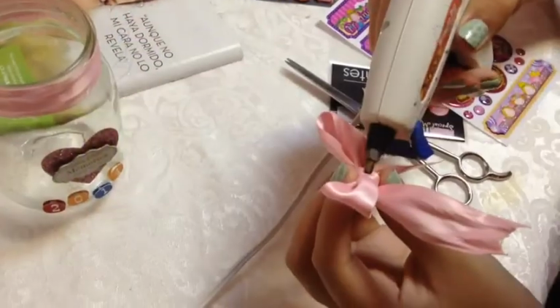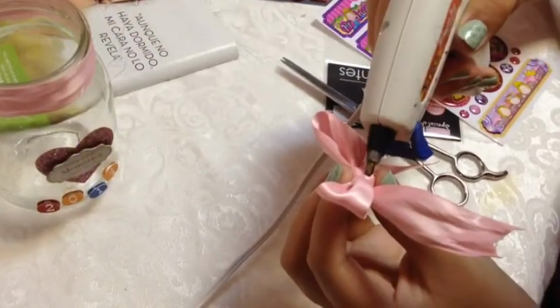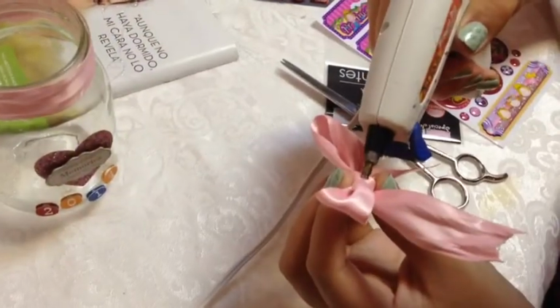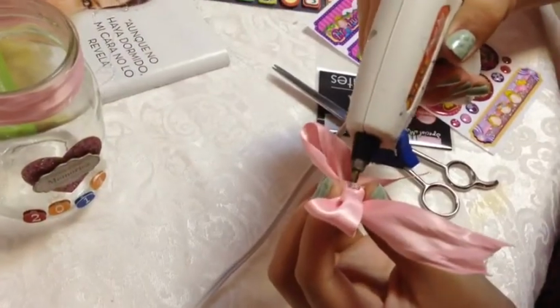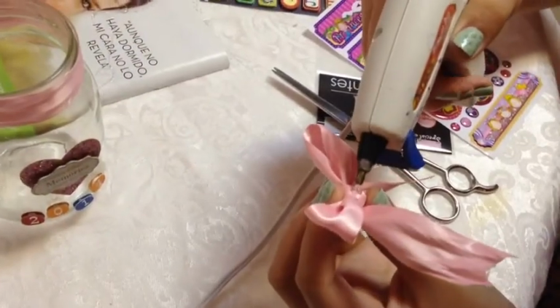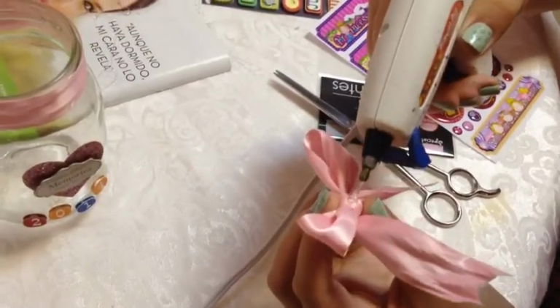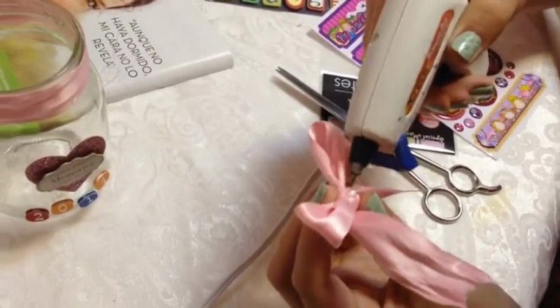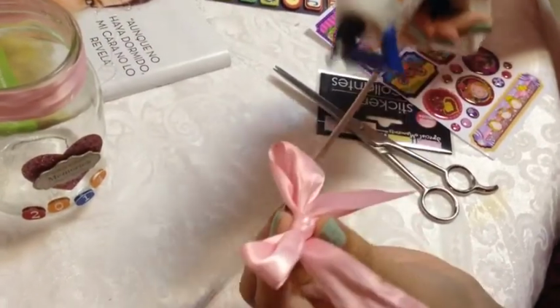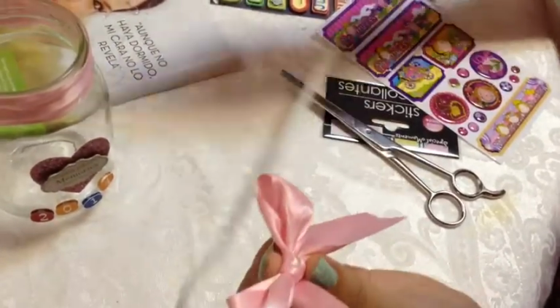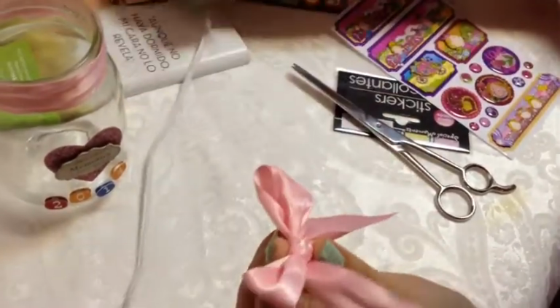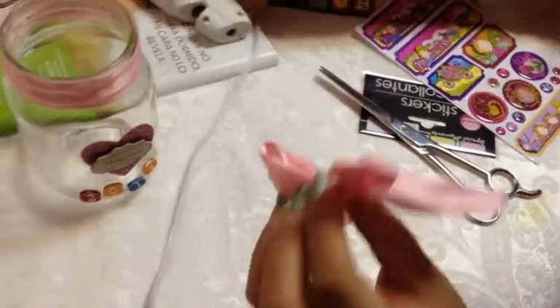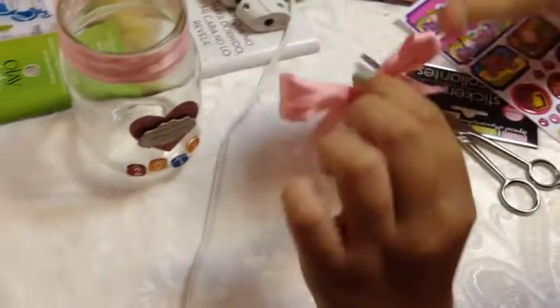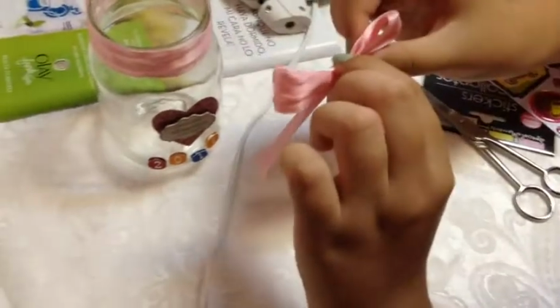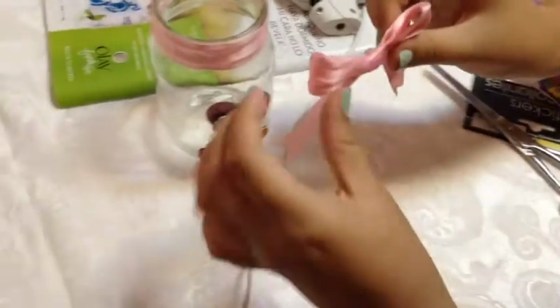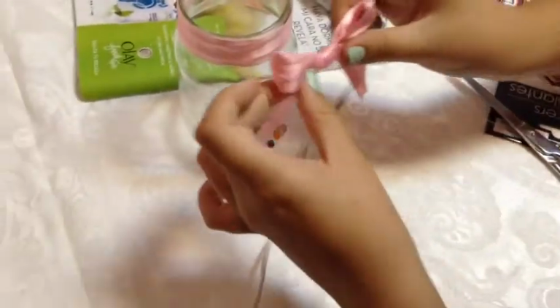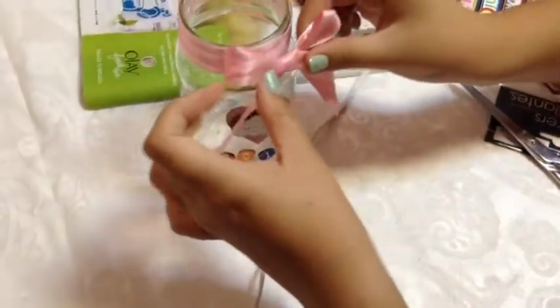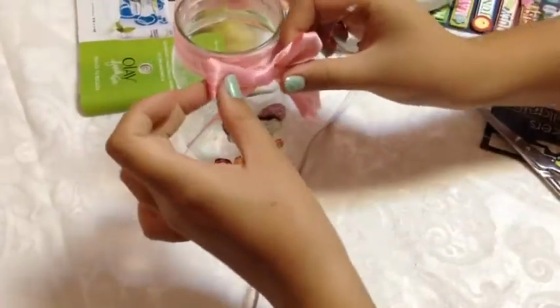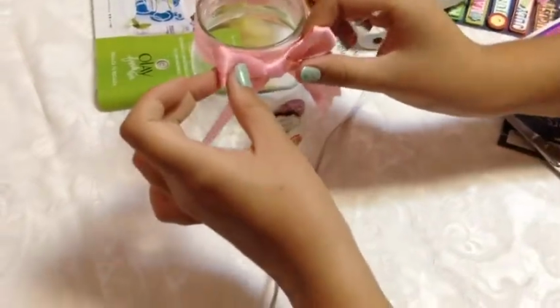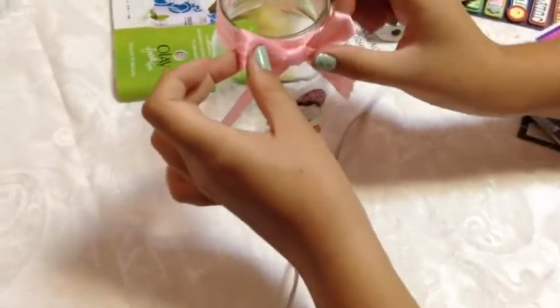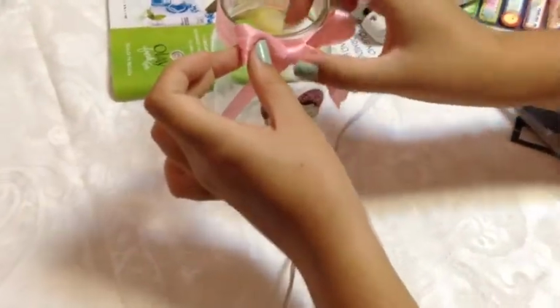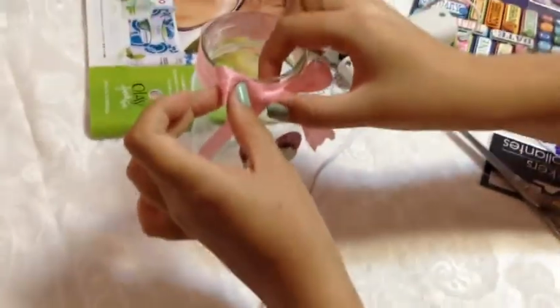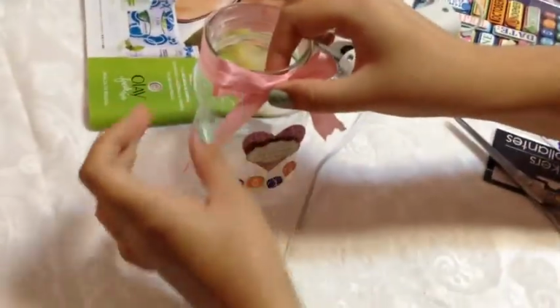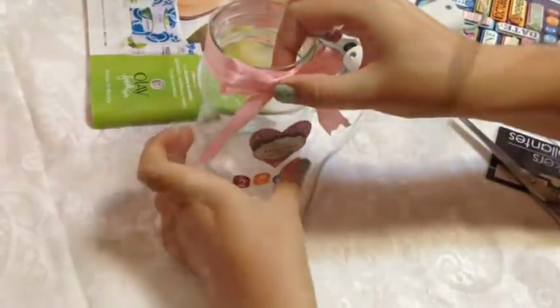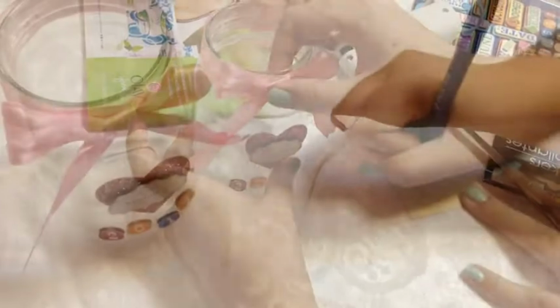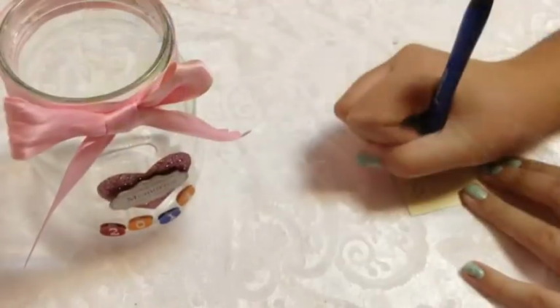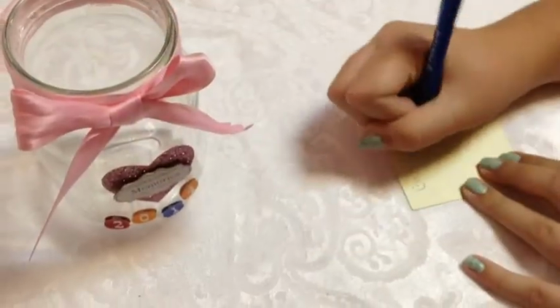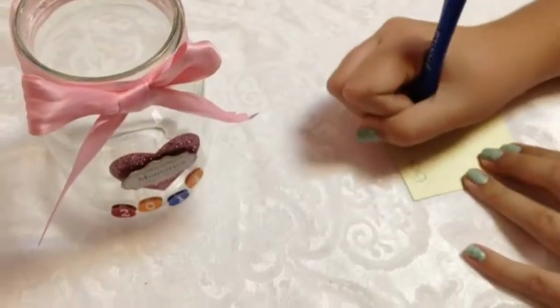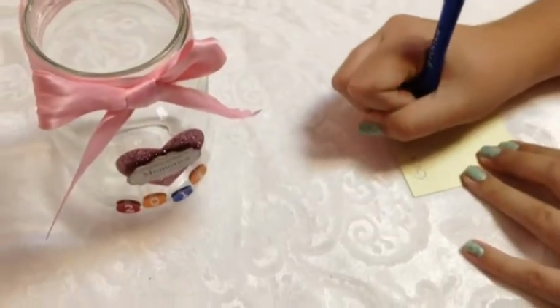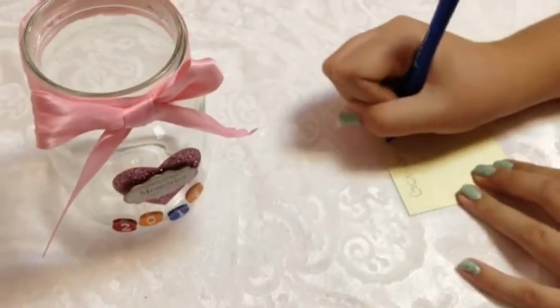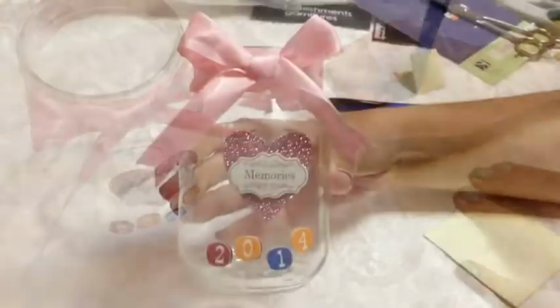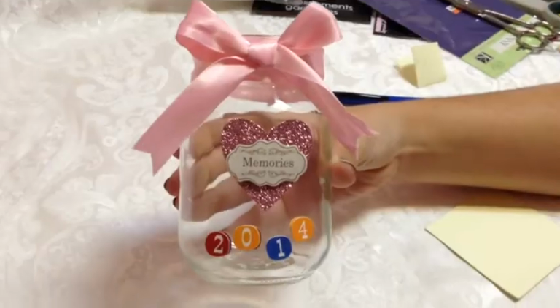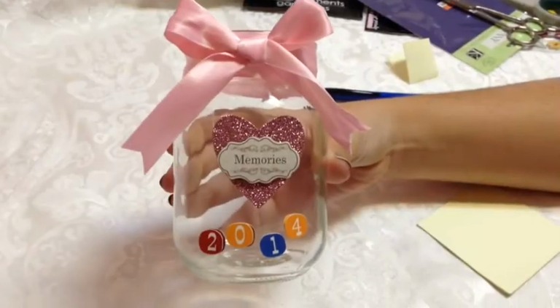Now you're going to glue that ribbon around the rim with some hot glue. With the excess ribbon, you're going to make a bow shape and glue it to the middle of the jar. And there you have it — now you have a memory jar for 2014.